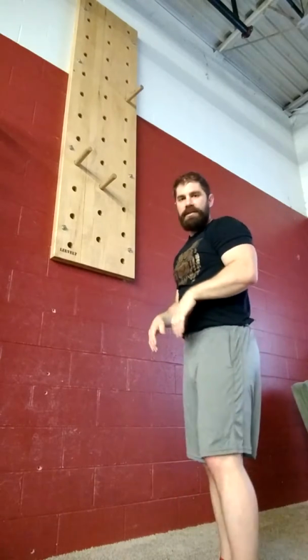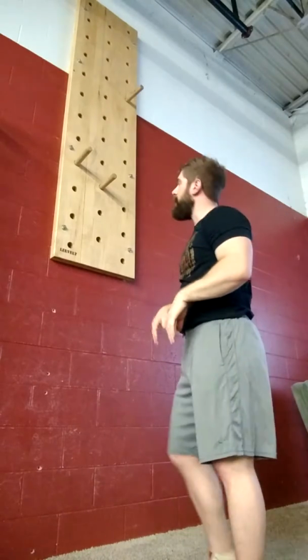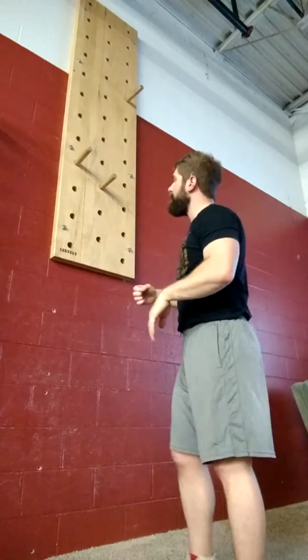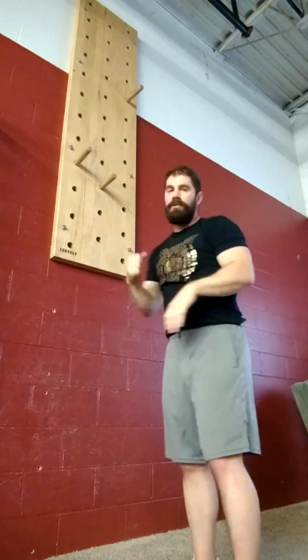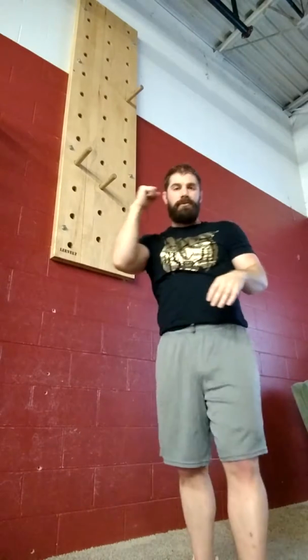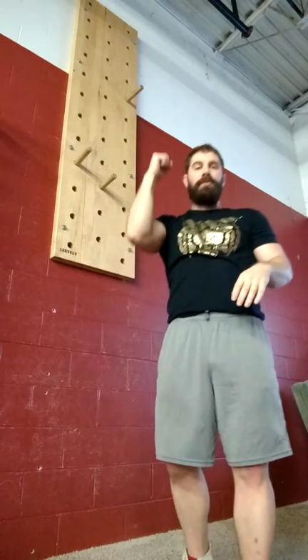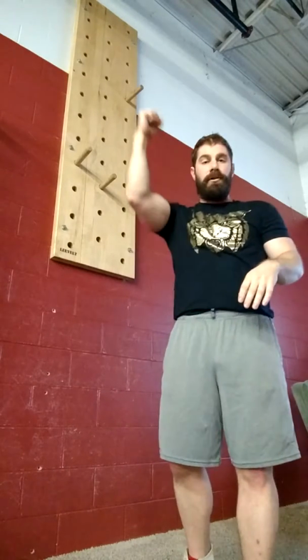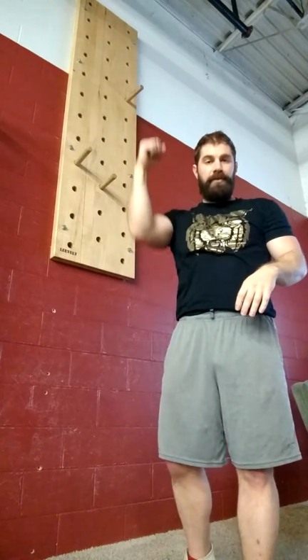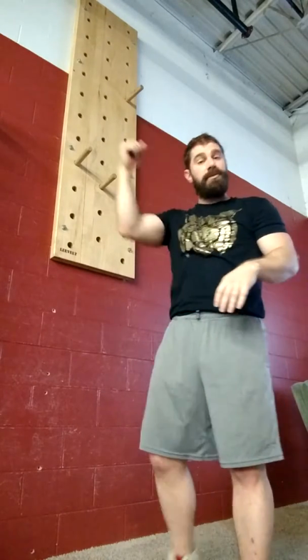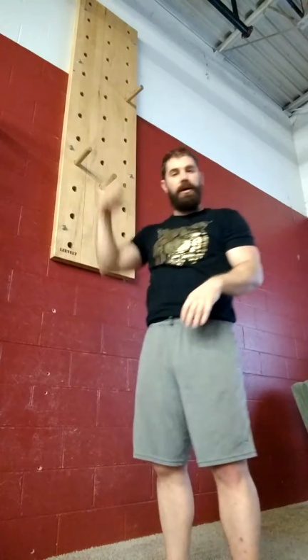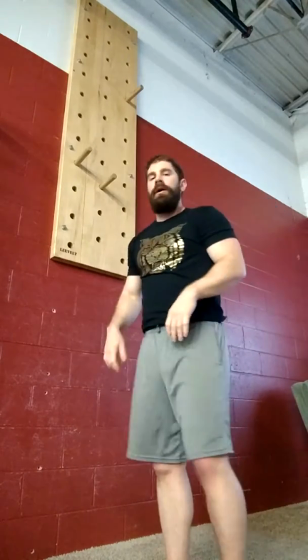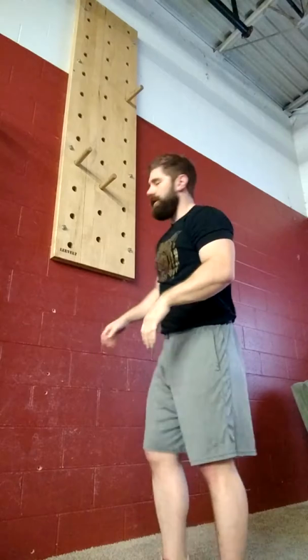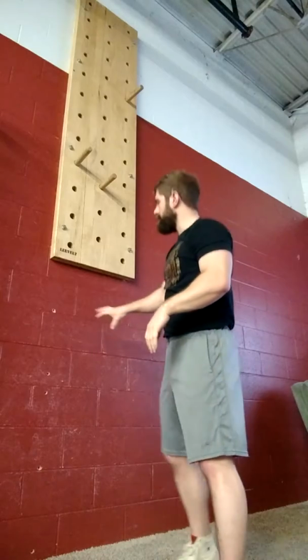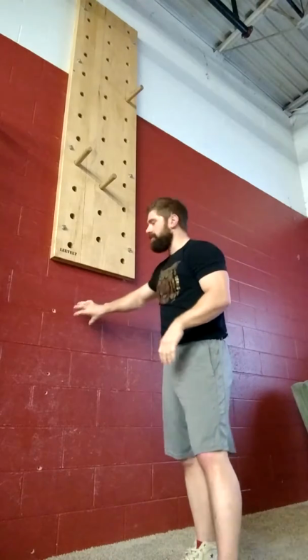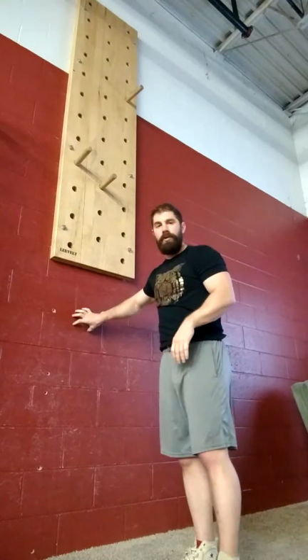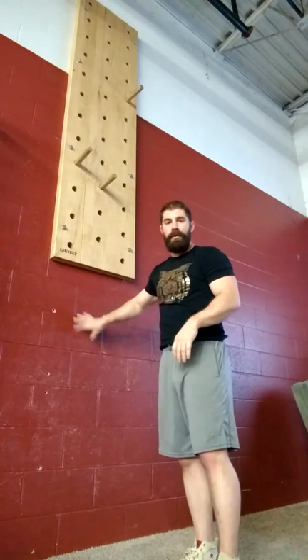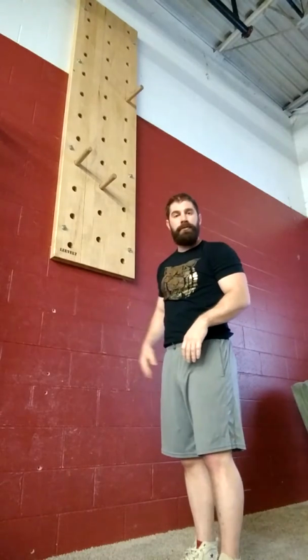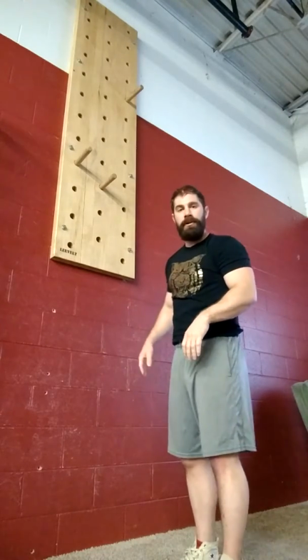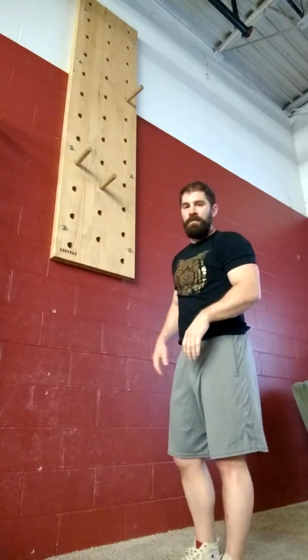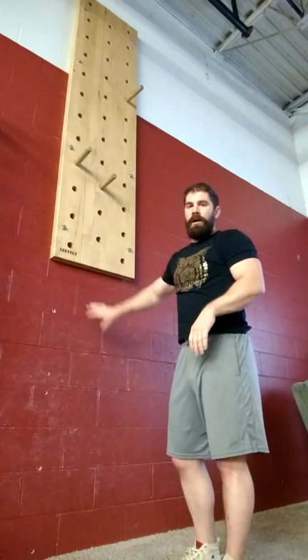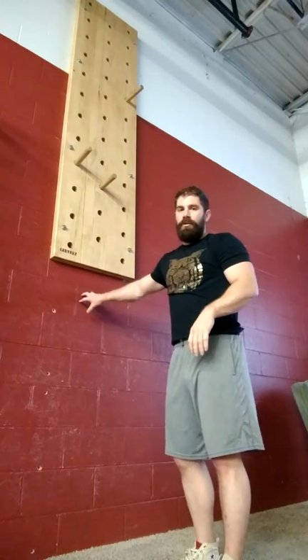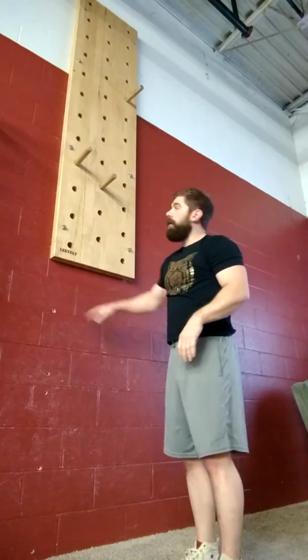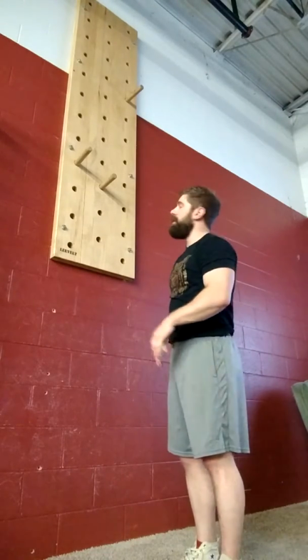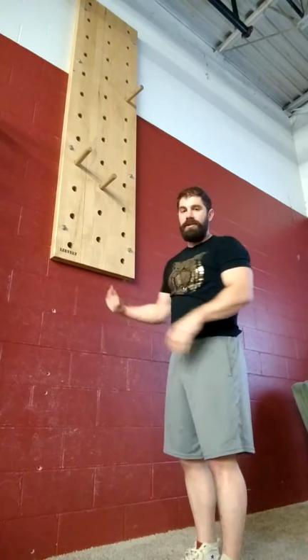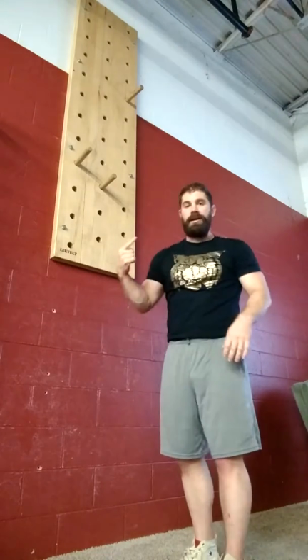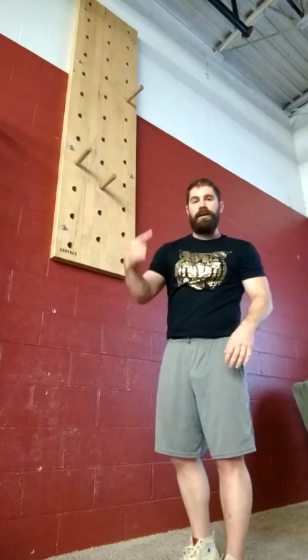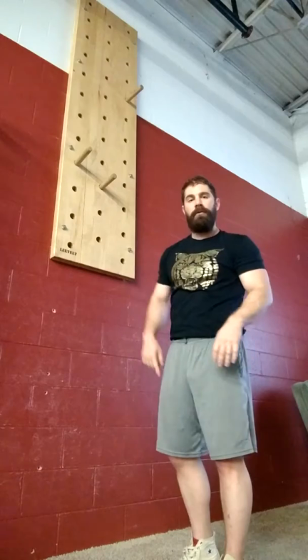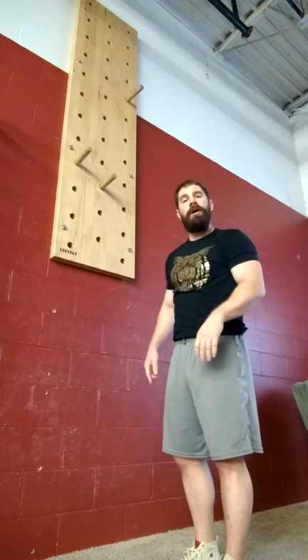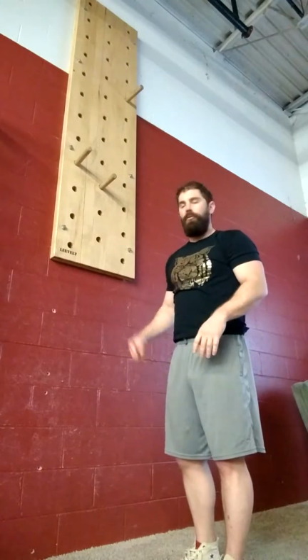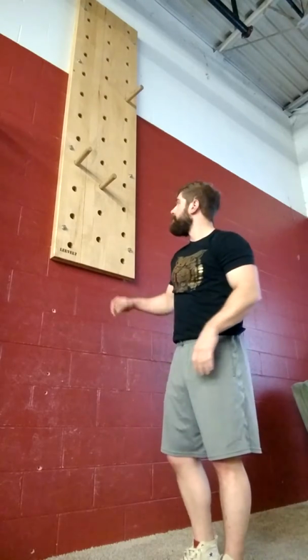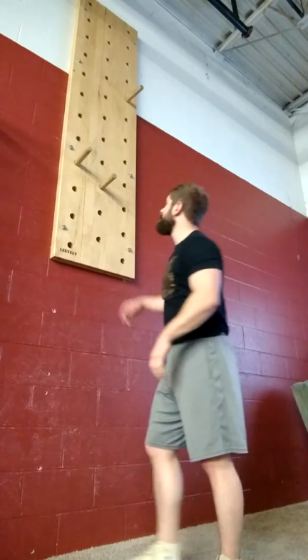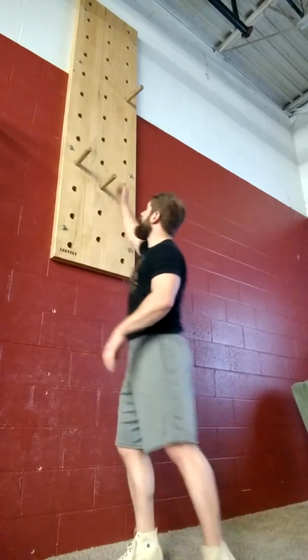Otherwise, if that is a little bit of a struggle and you start to find that you're slipping, you can take a little bit of the weight off by putting your feet on the wall. That actually helps to kind of kick off the wall and push in this direction.